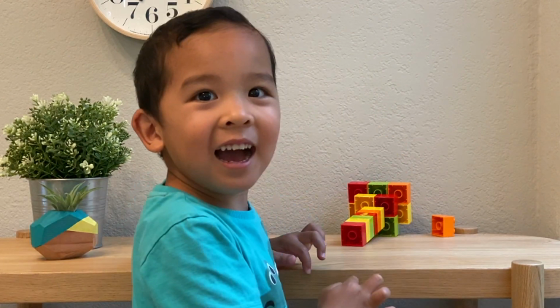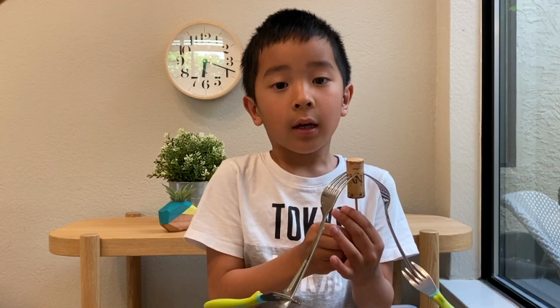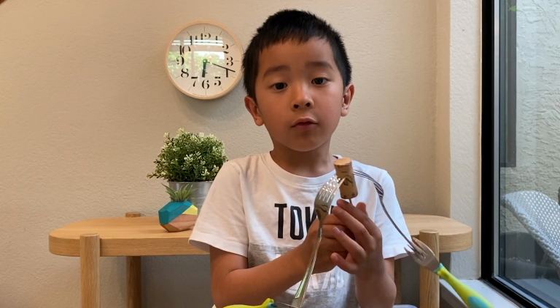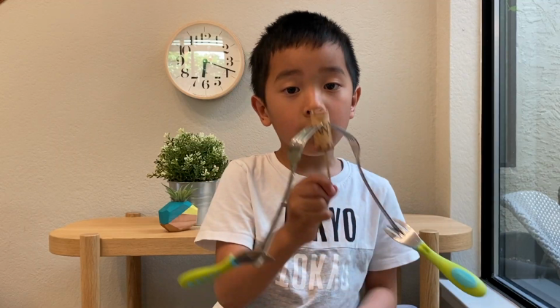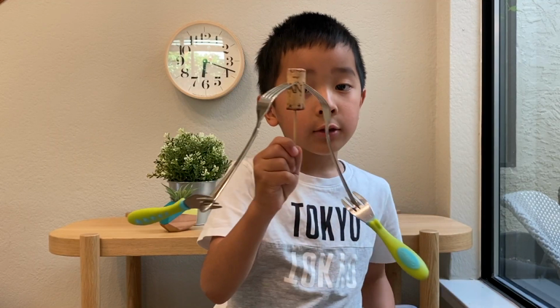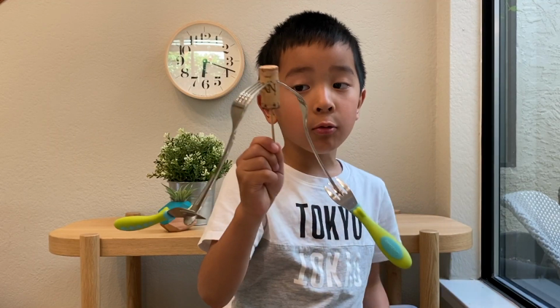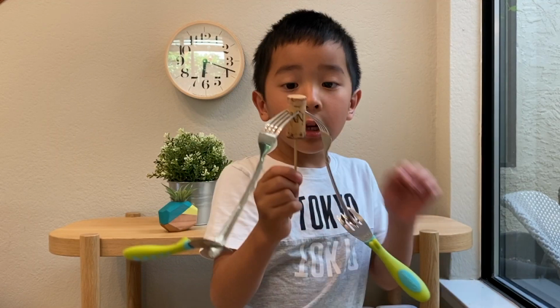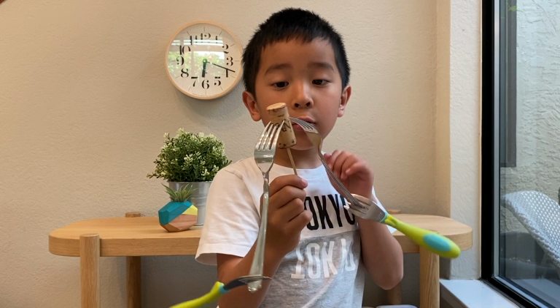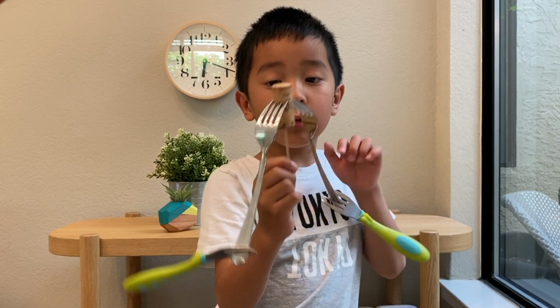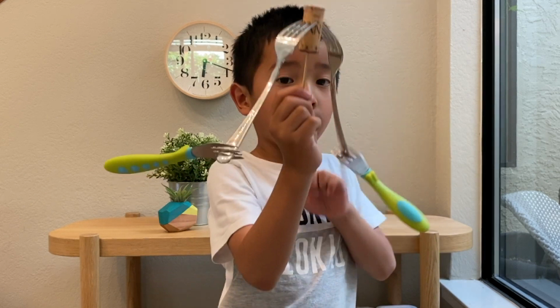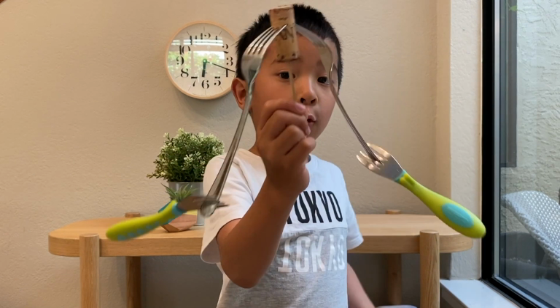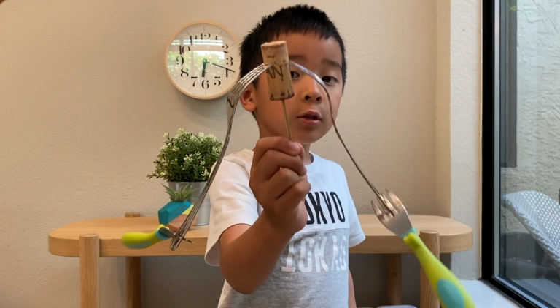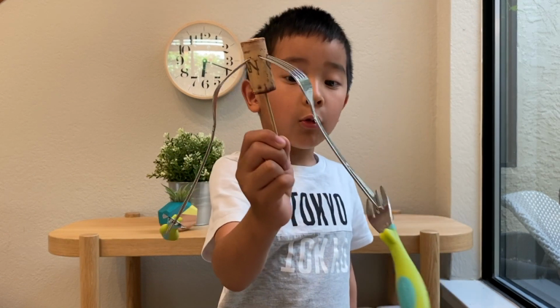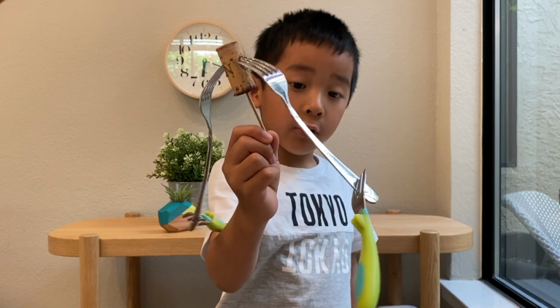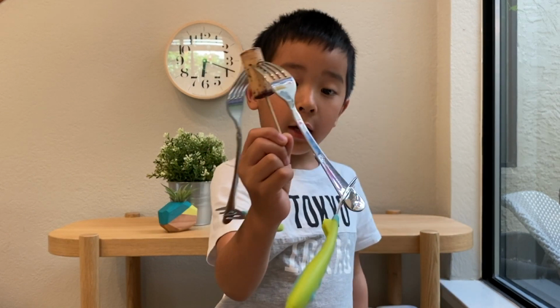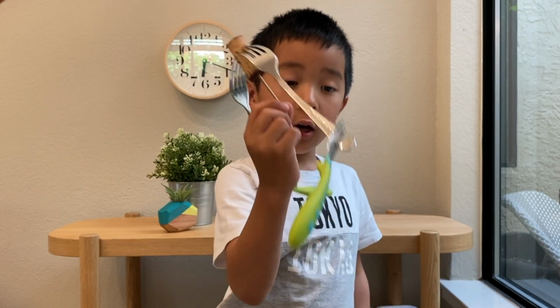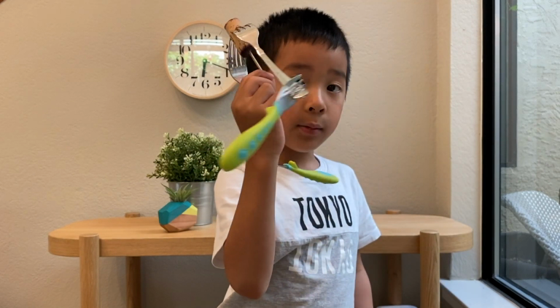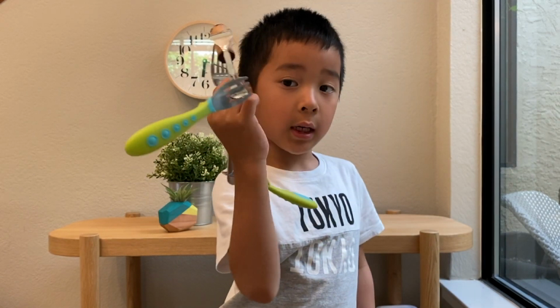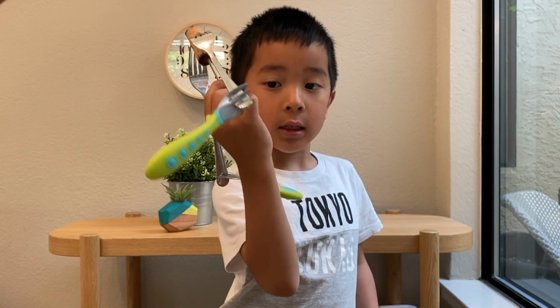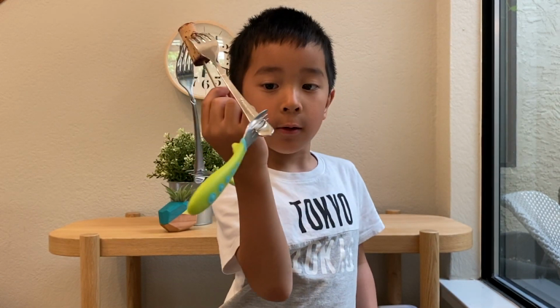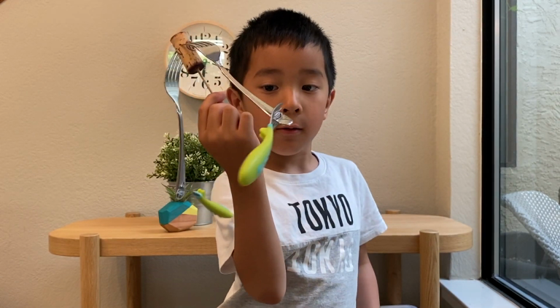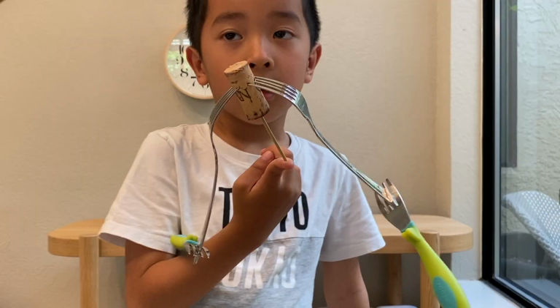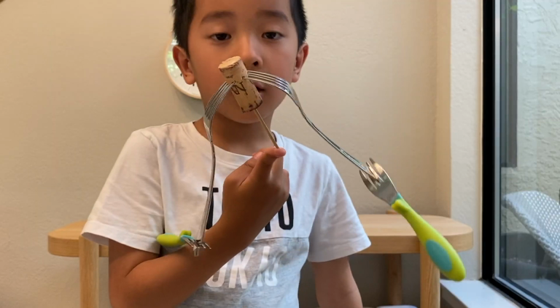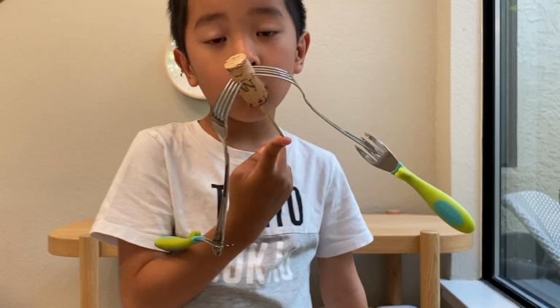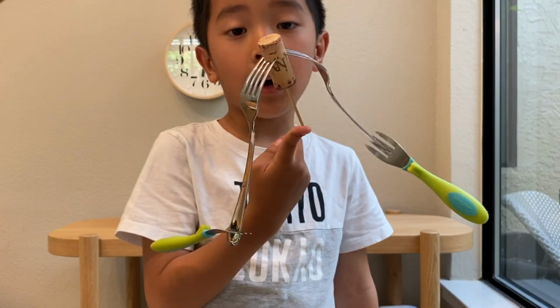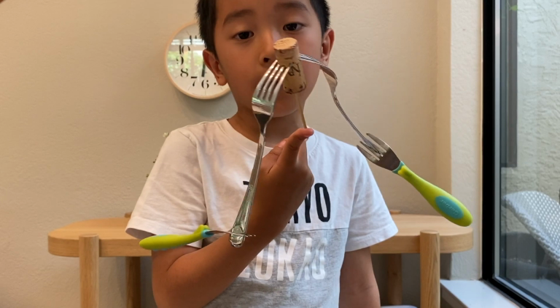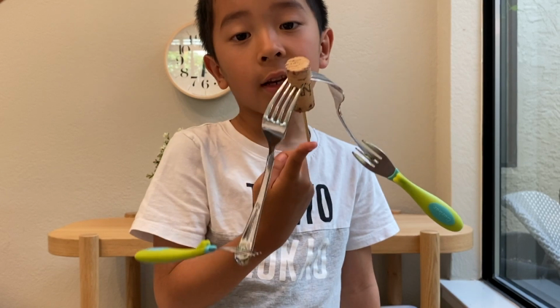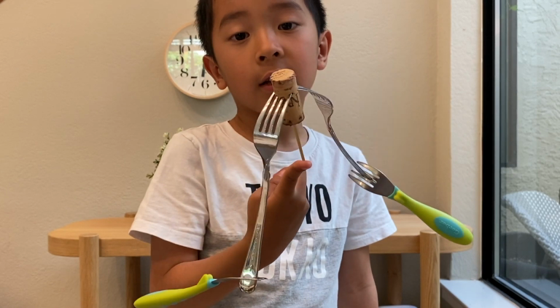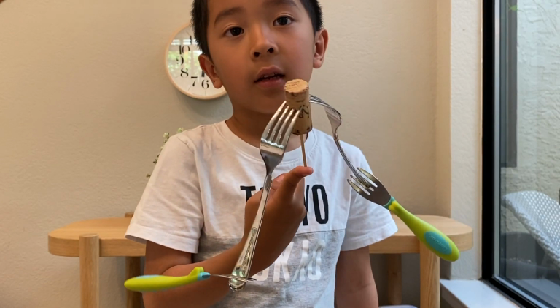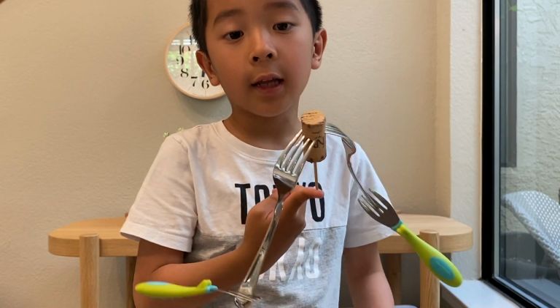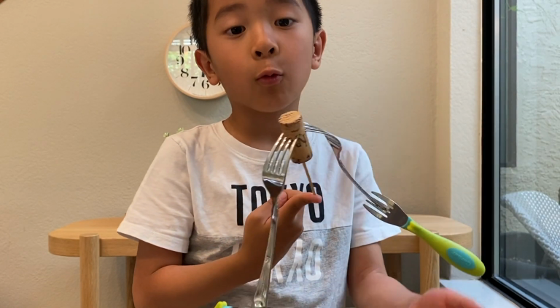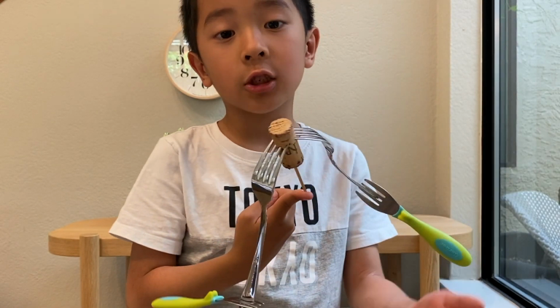If you don't have skewers, you can use forks or other objects. There you go — have fun. Thank you for watching.